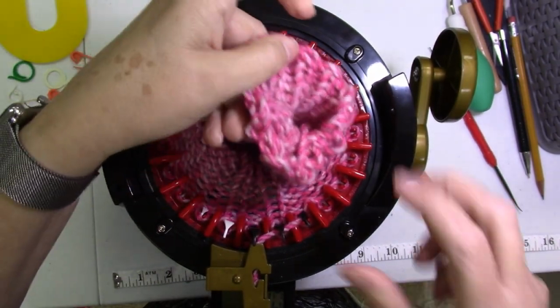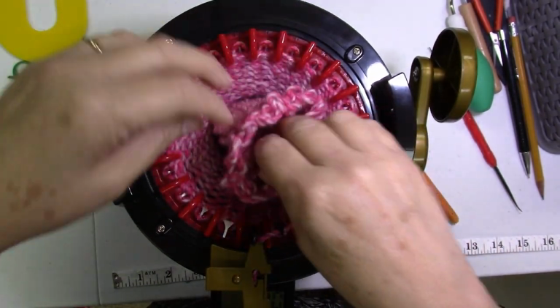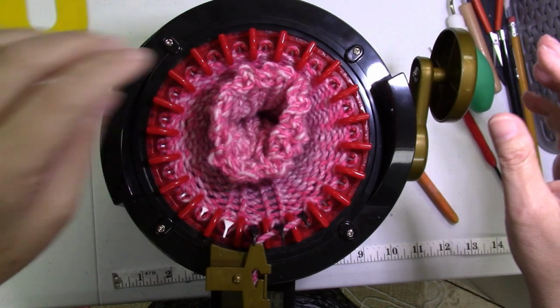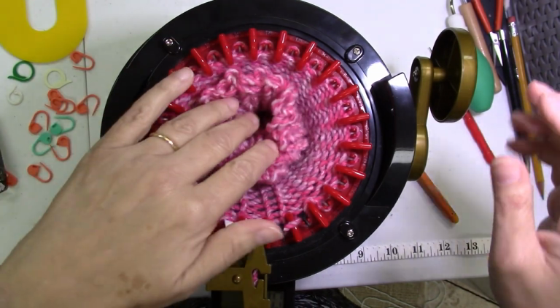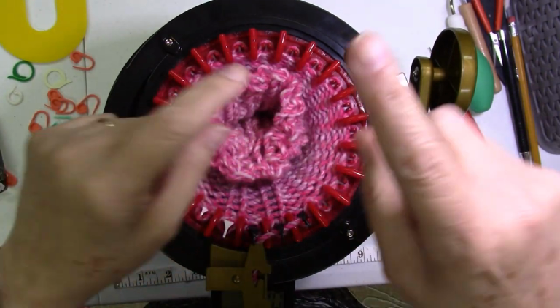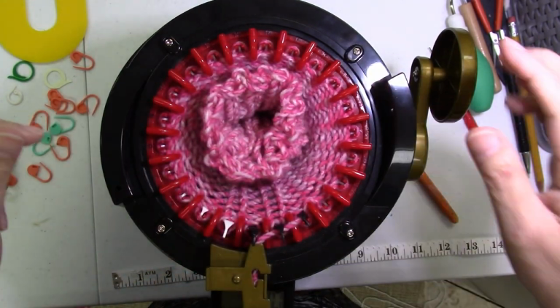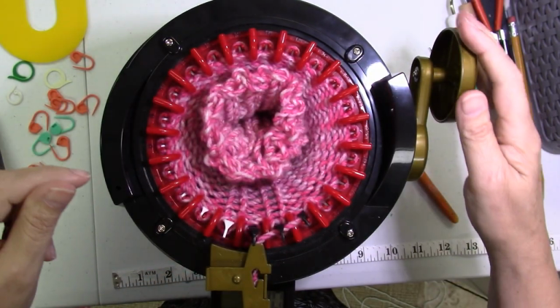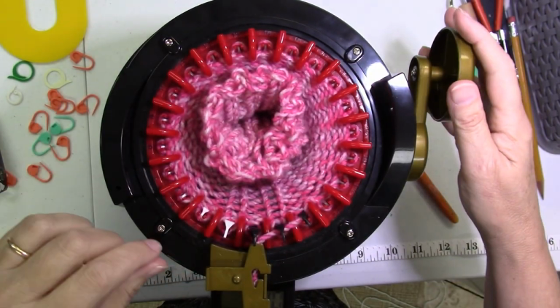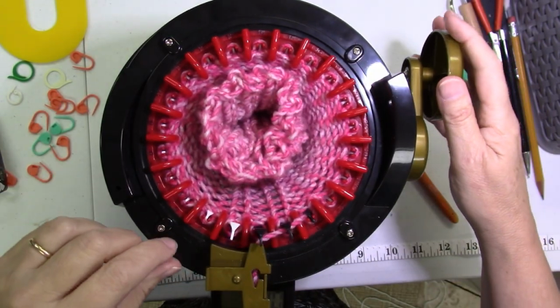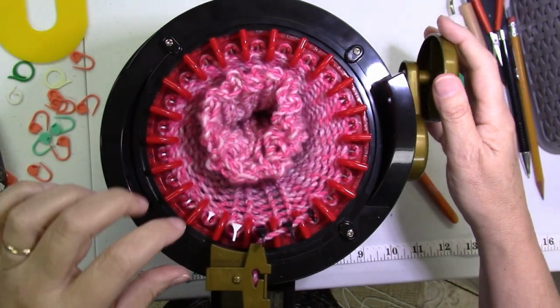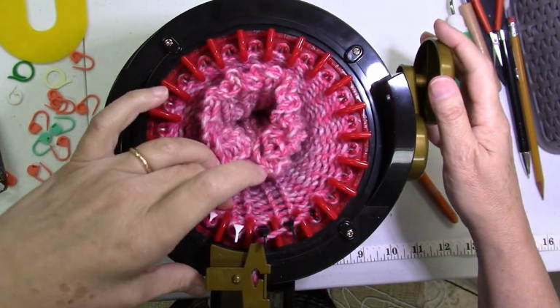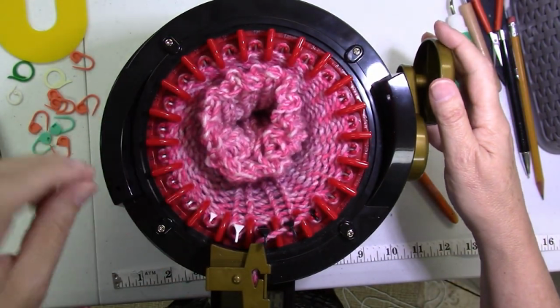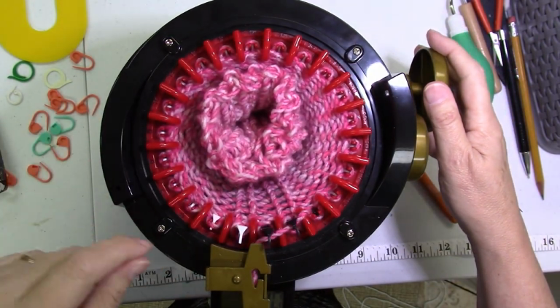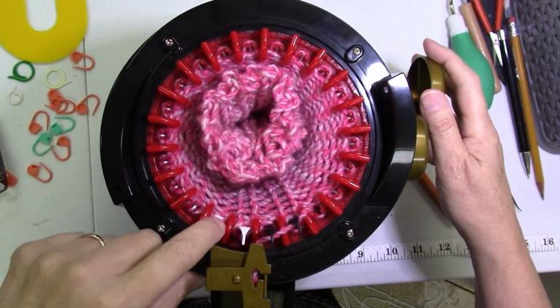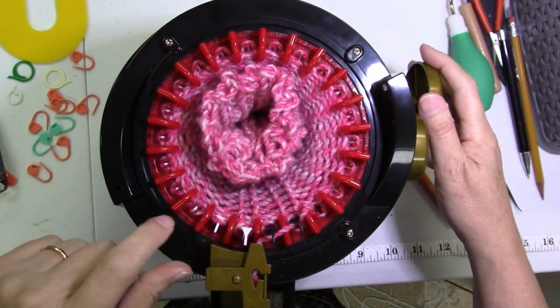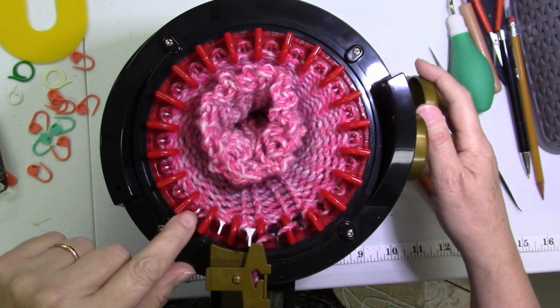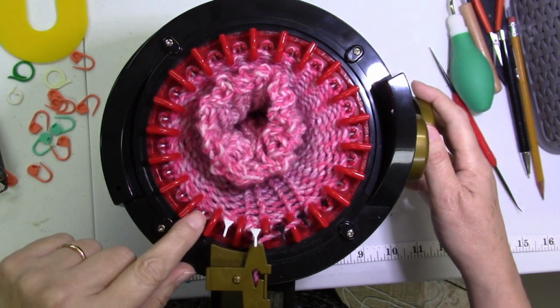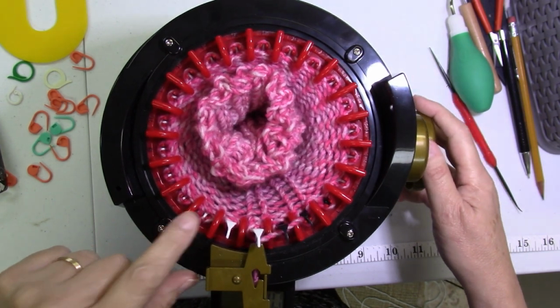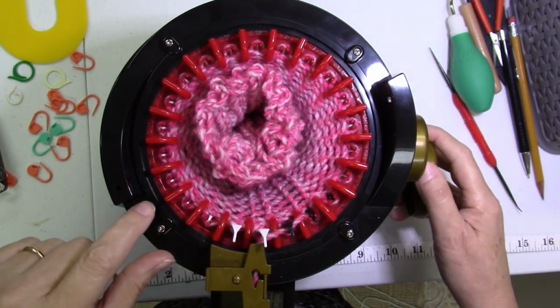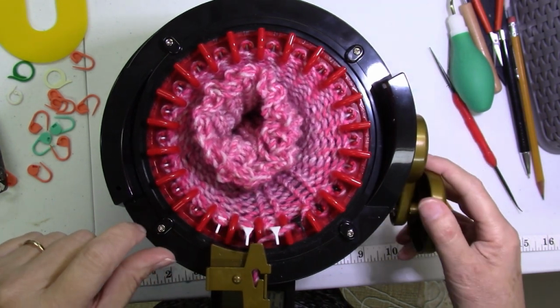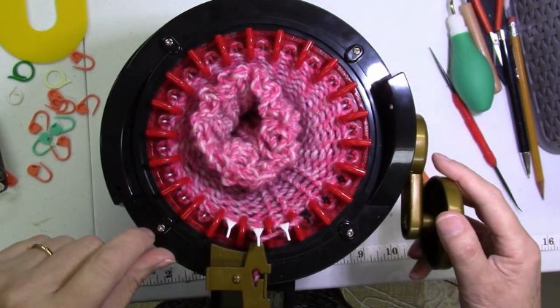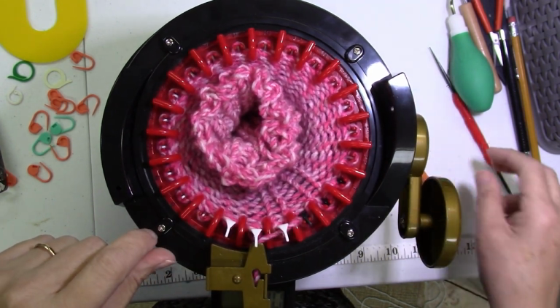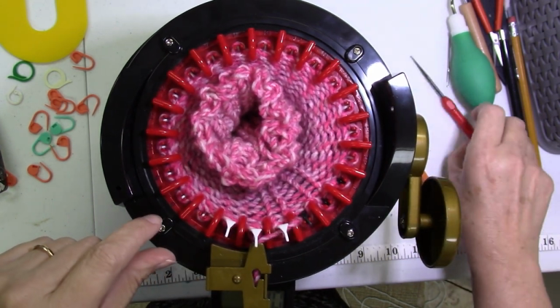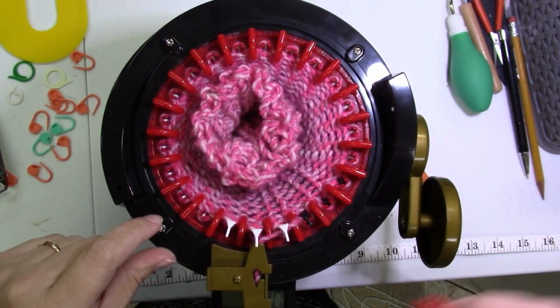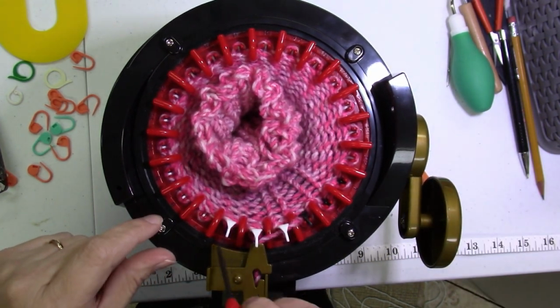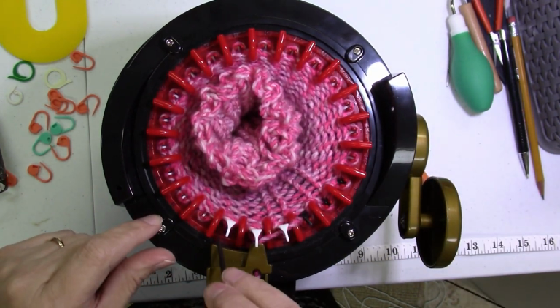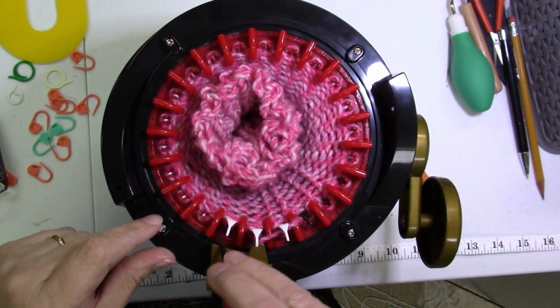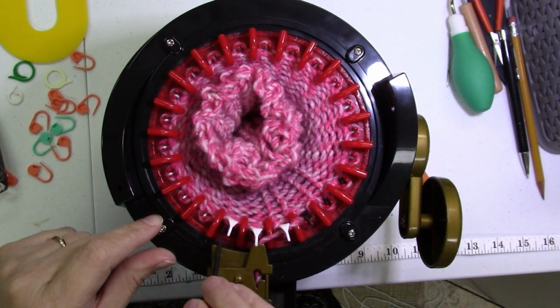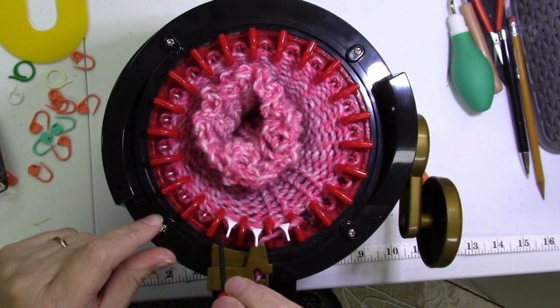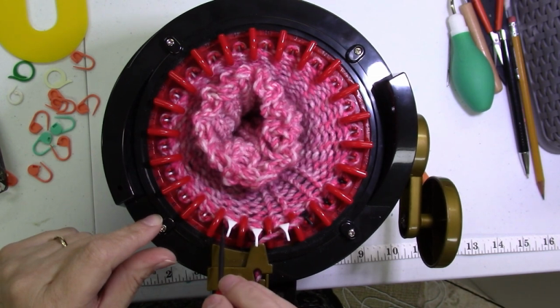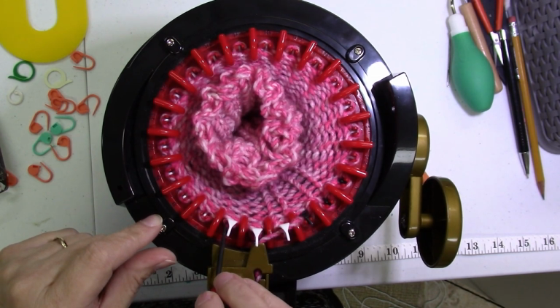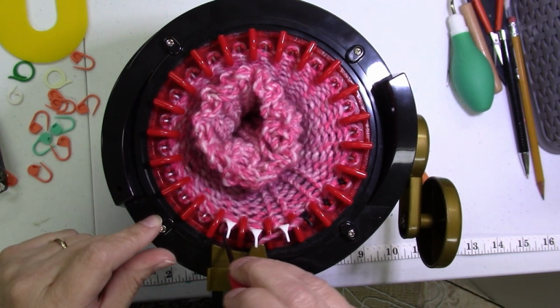I want to show you what it looks like if you're going to be latching up a whole lot of rows instead of just doing a few at a time. I'm fixing to drop number six - I went ahead and knitted the rest of my 40 rounds.